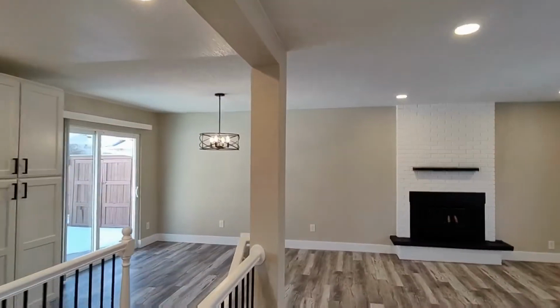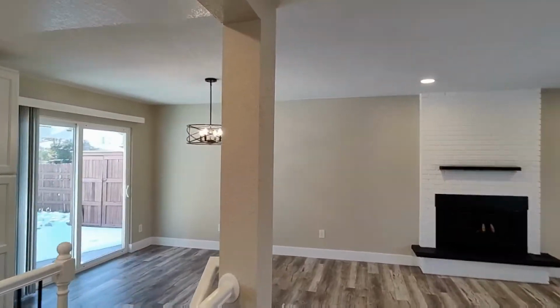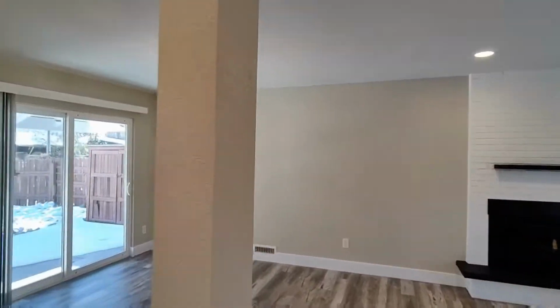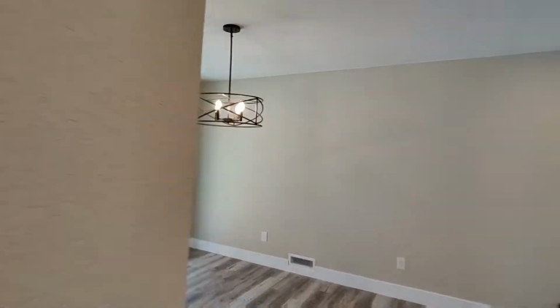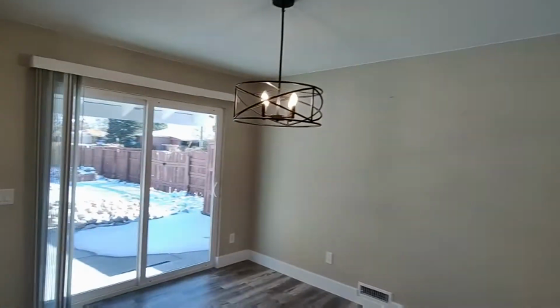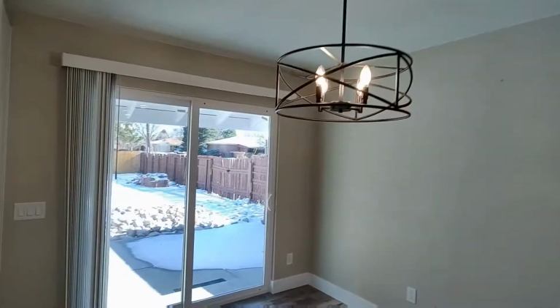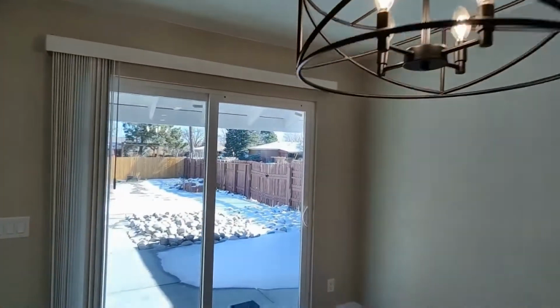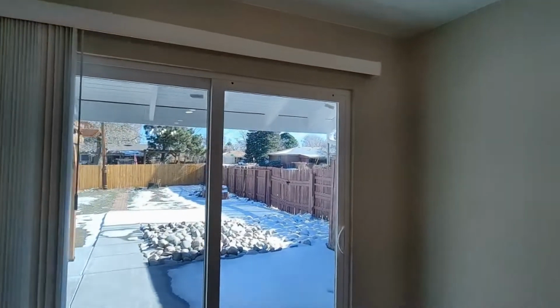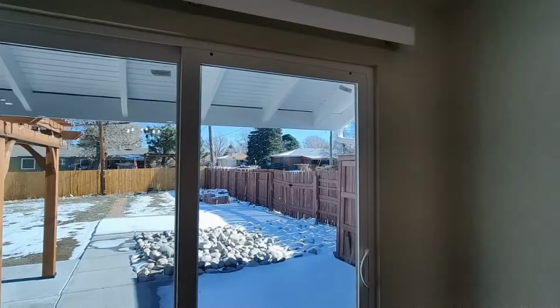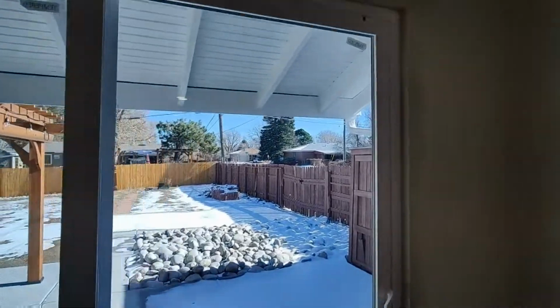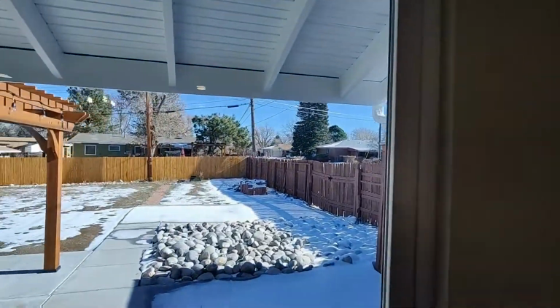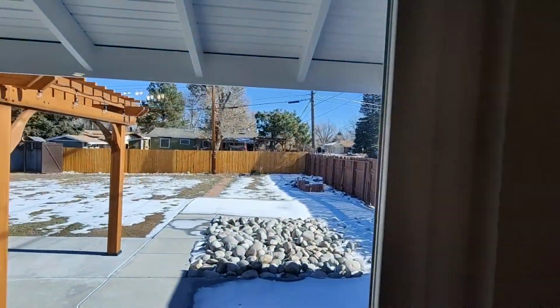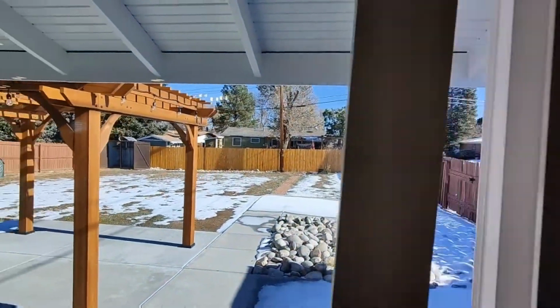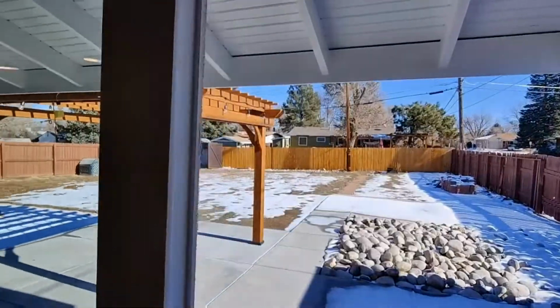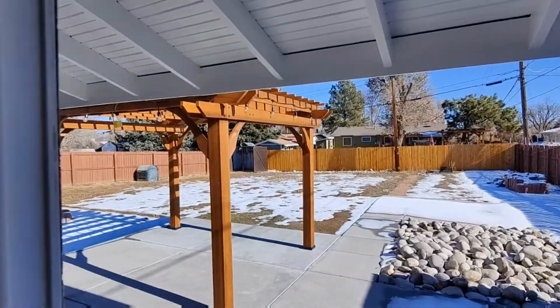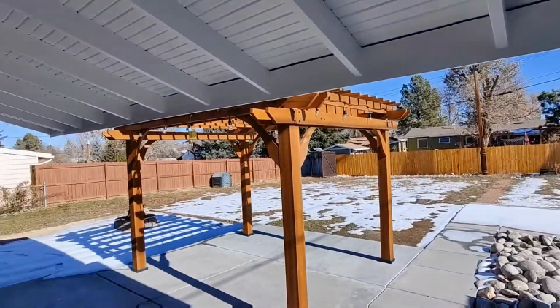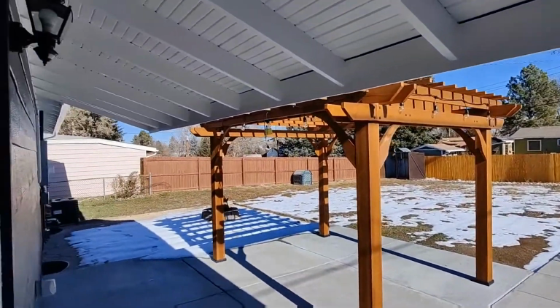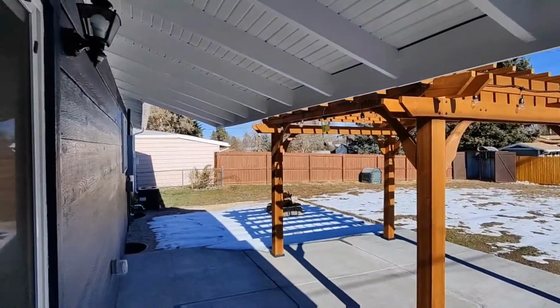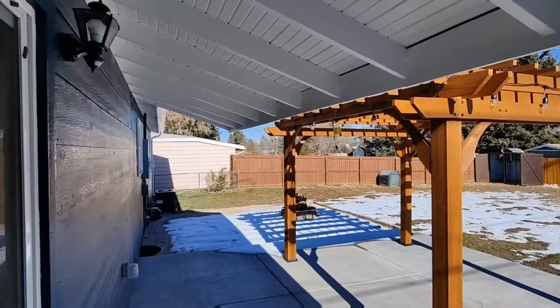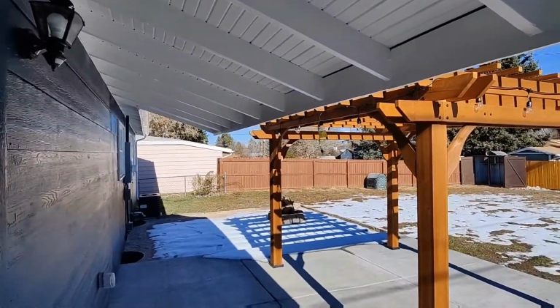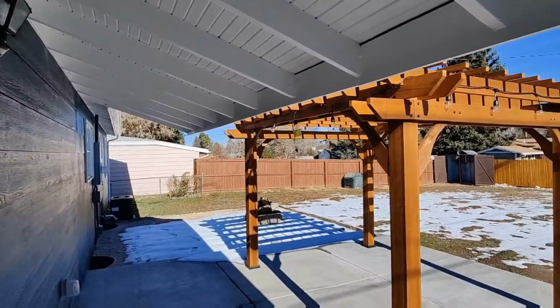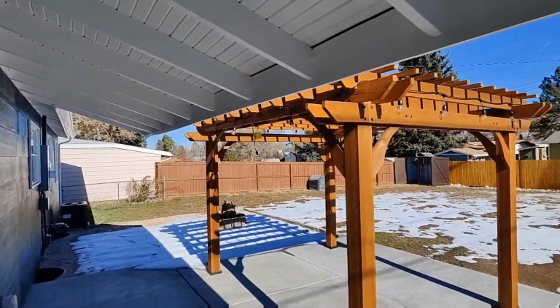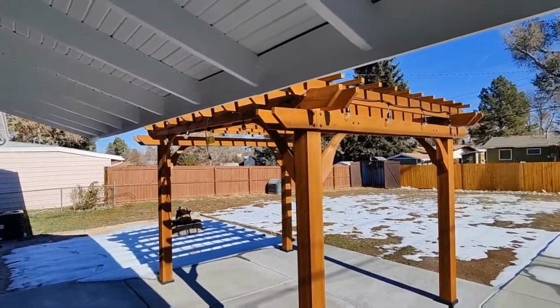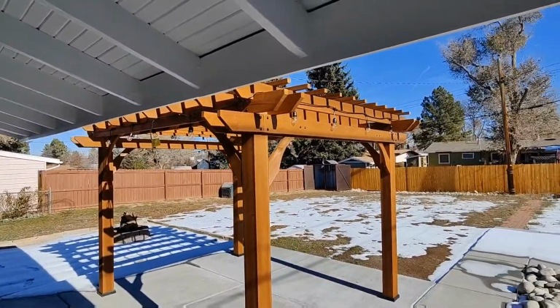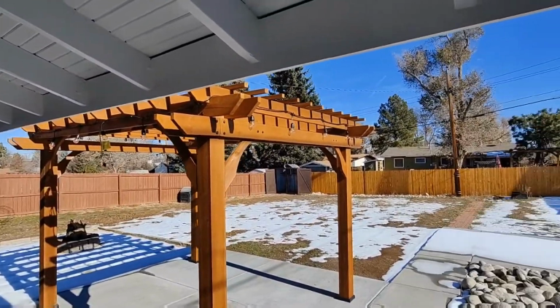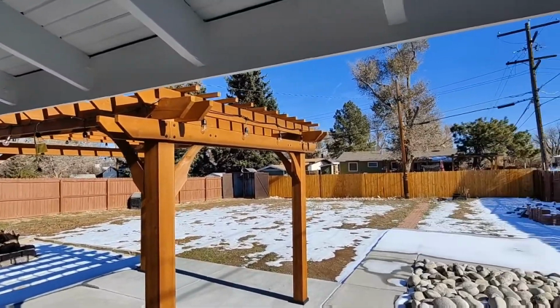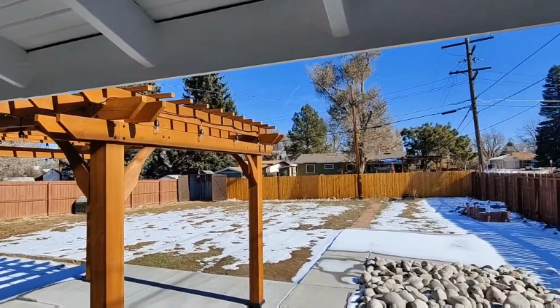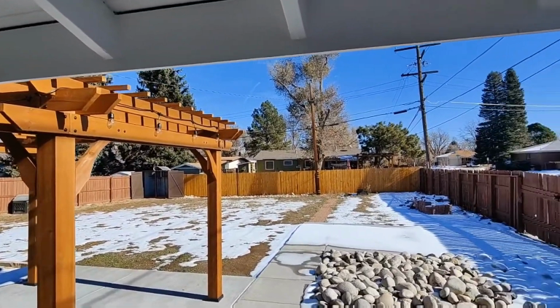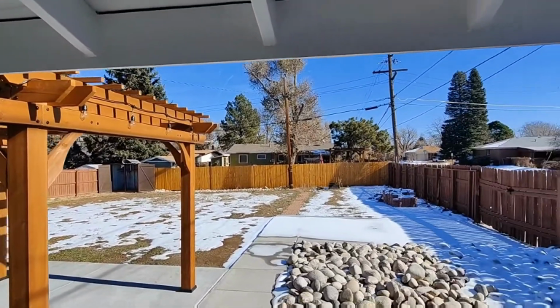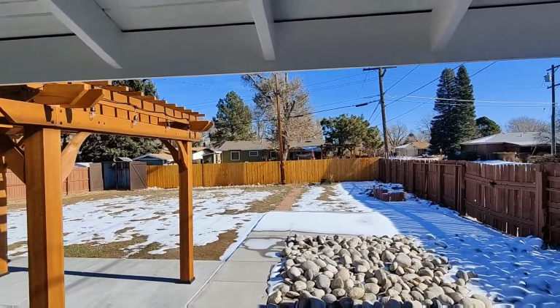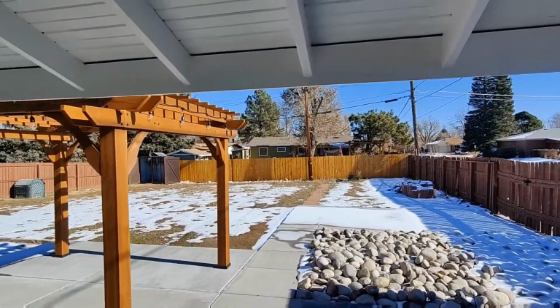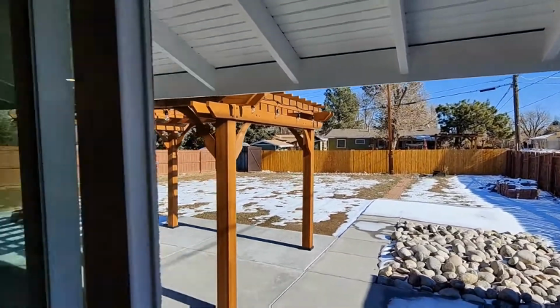Heading around the stairs to the small dining area, we're going to head out the back door. Out here it does have a nice large backyard, a pergola, and a fire pit as well.